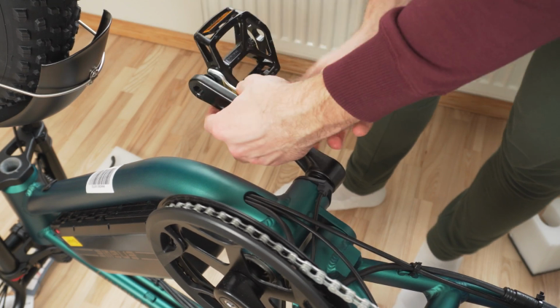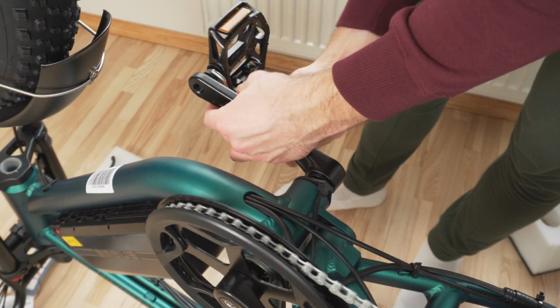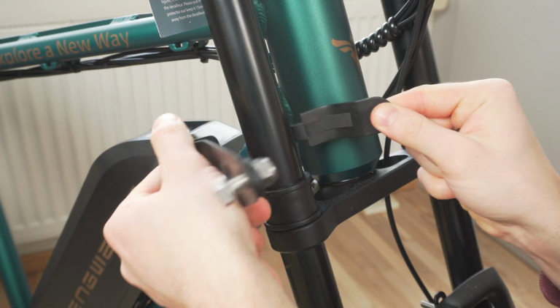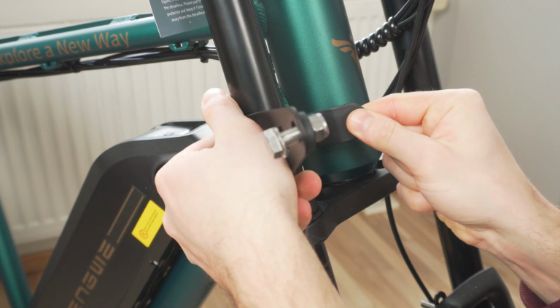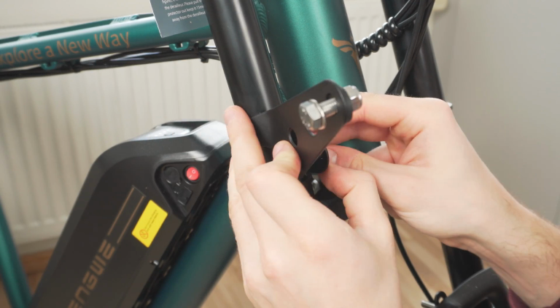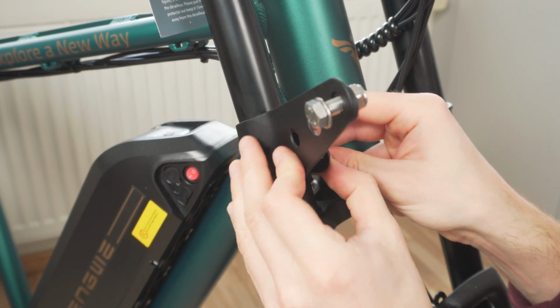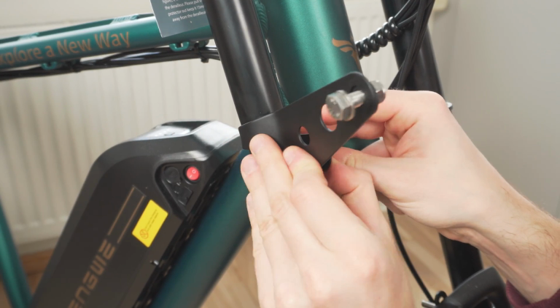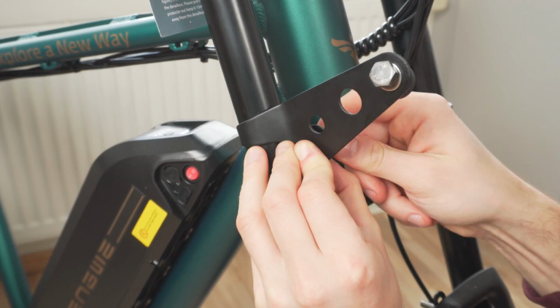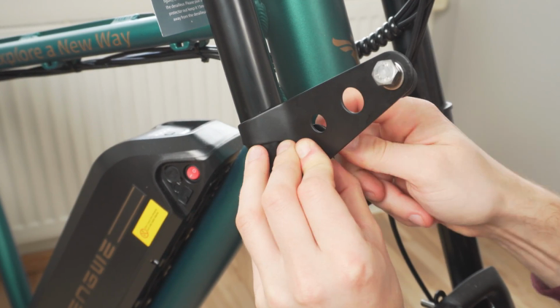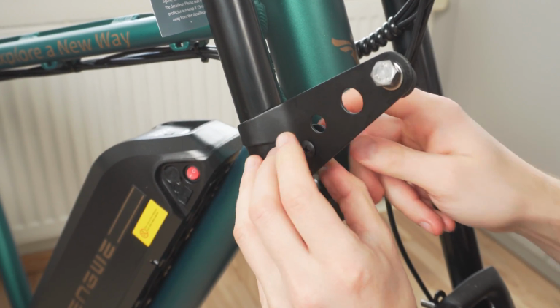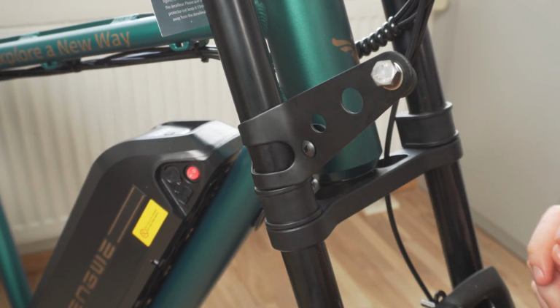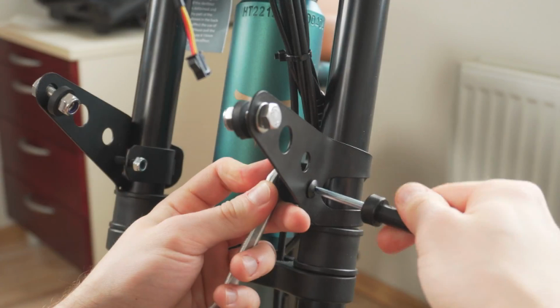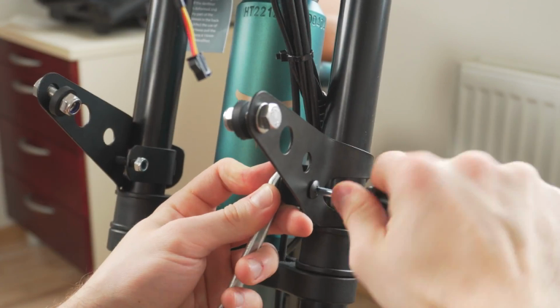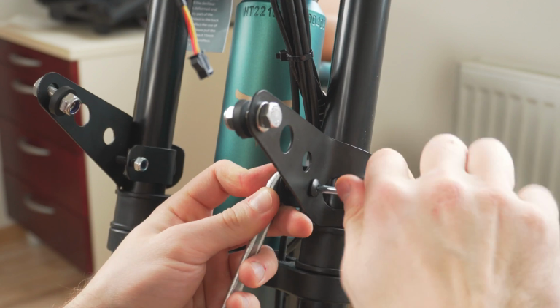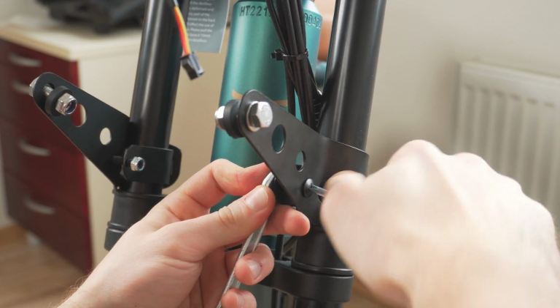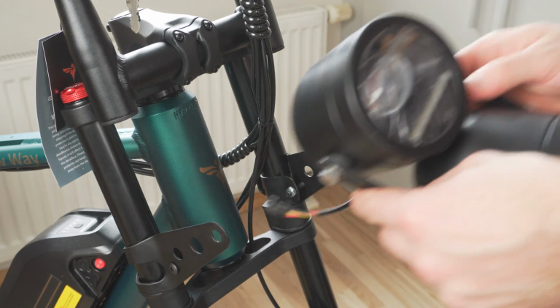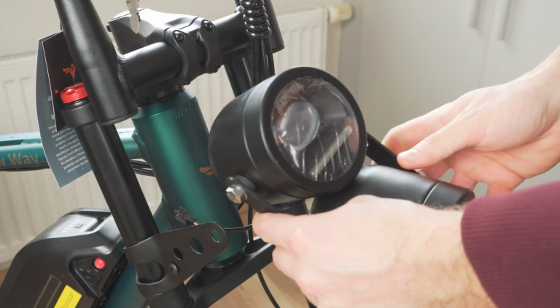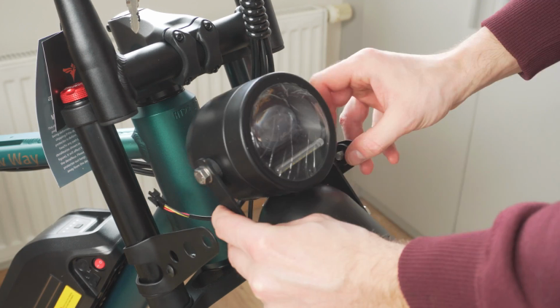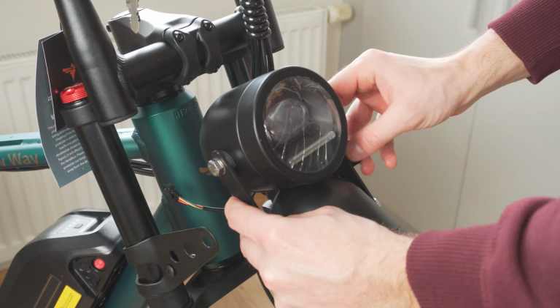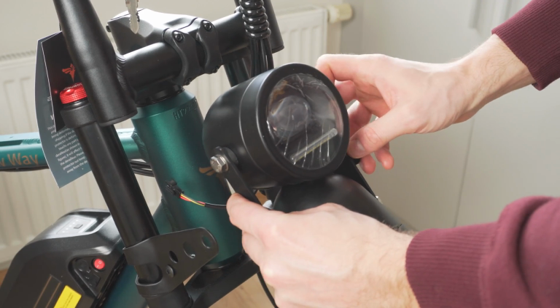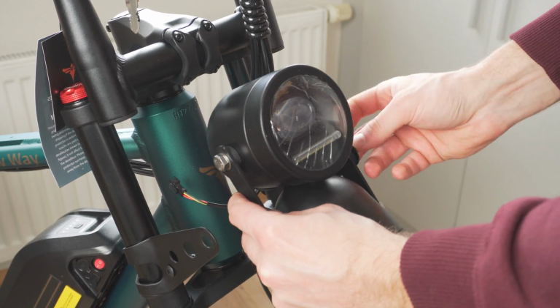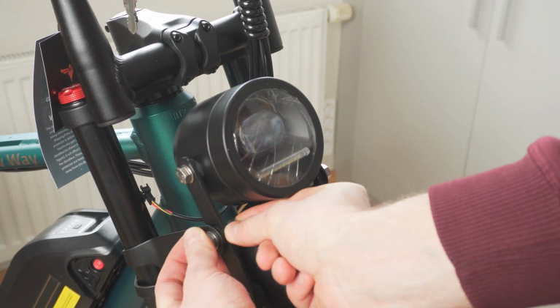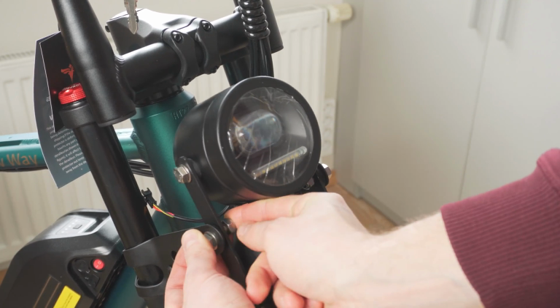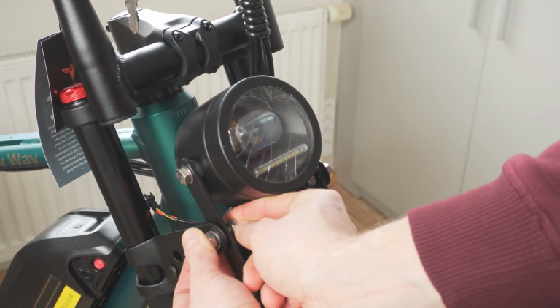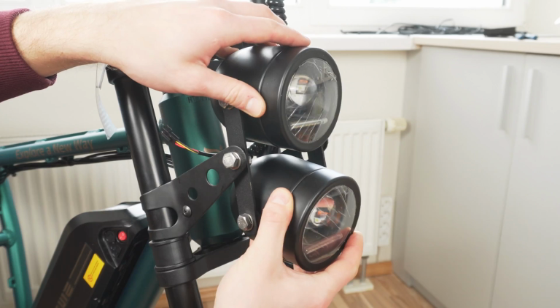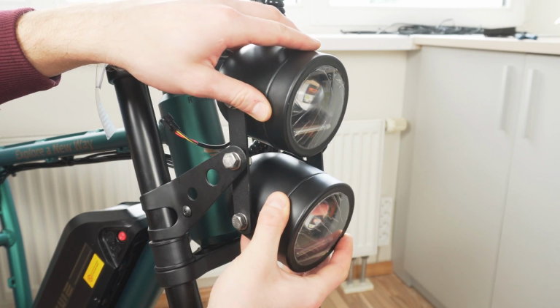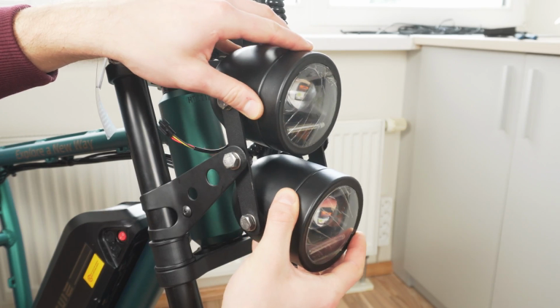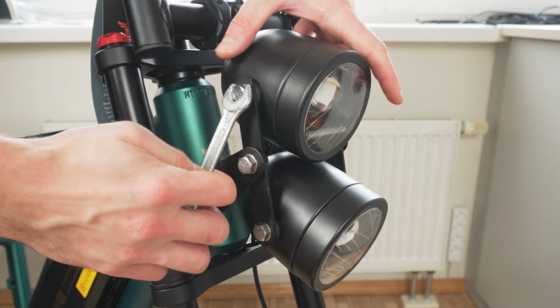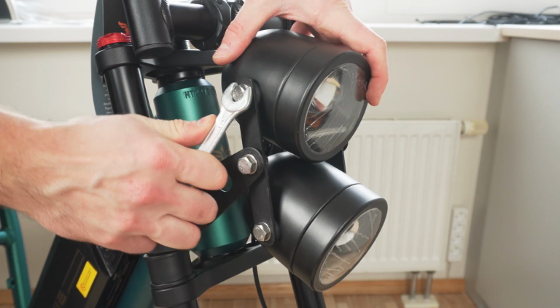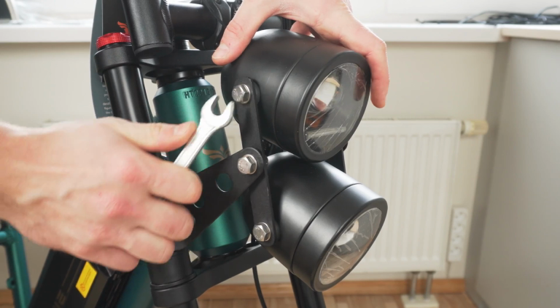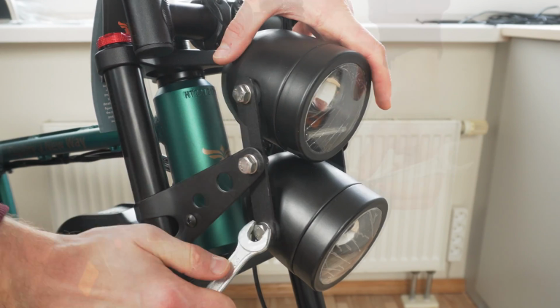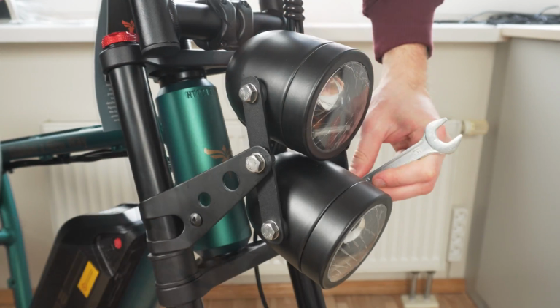I then mounted the headlight holders on the front forks with a bit of foam tape to protect the stanchions from any scratches. I then connect the plugs for the headlight and tuck them inside the casing to protect from any water.